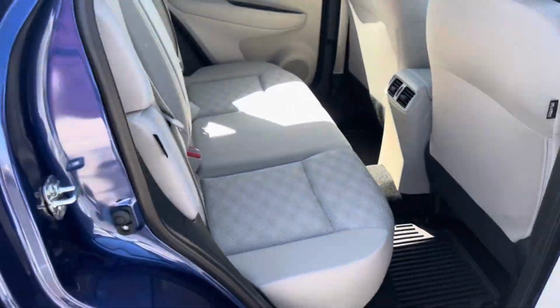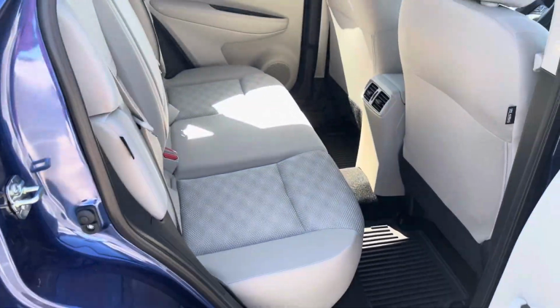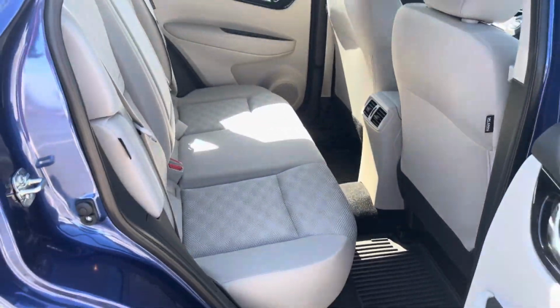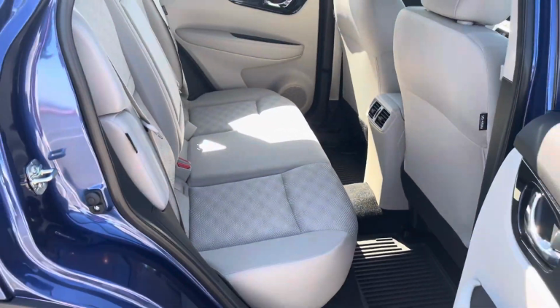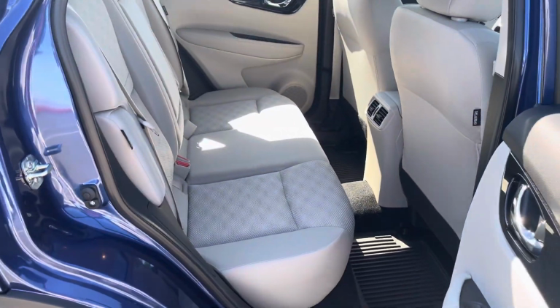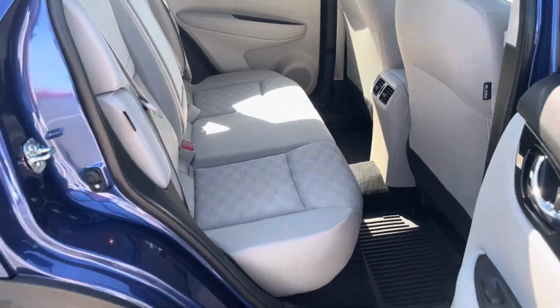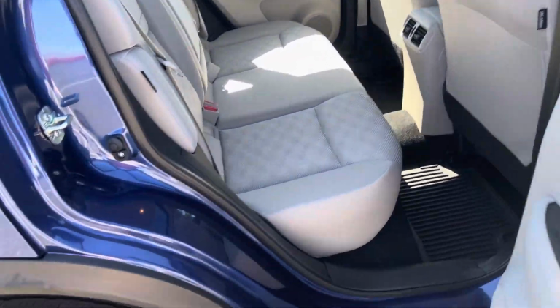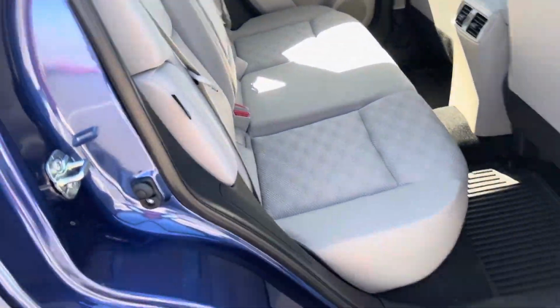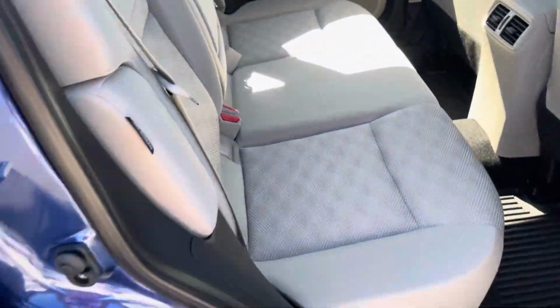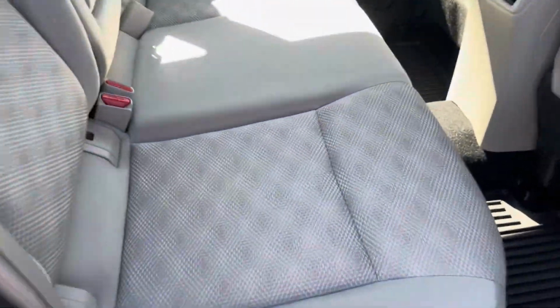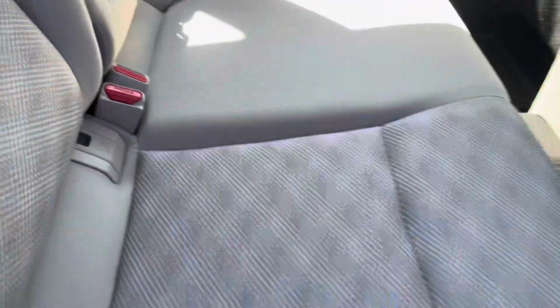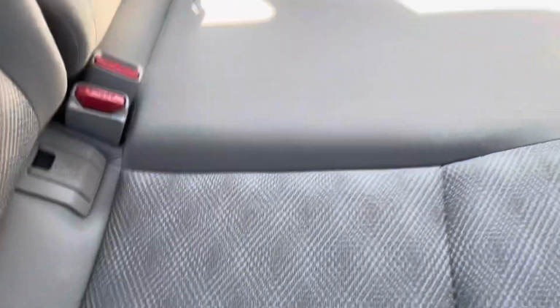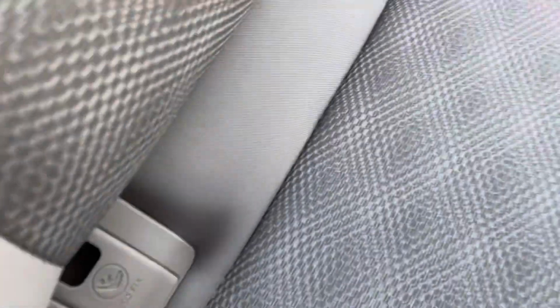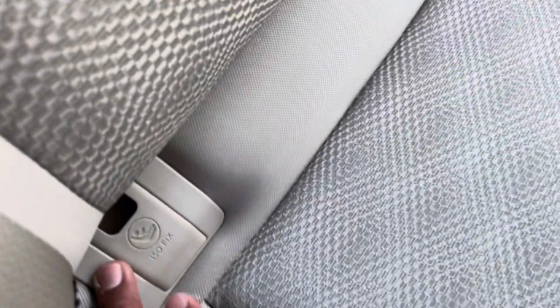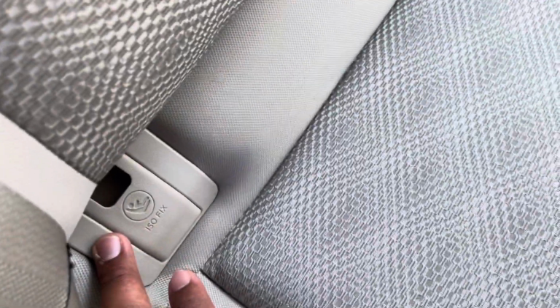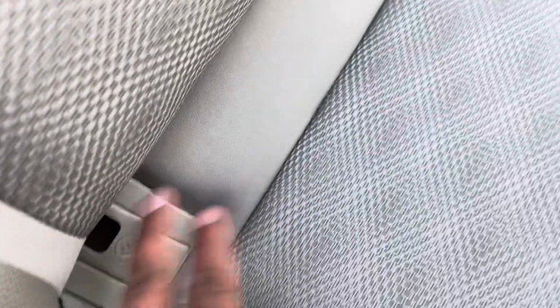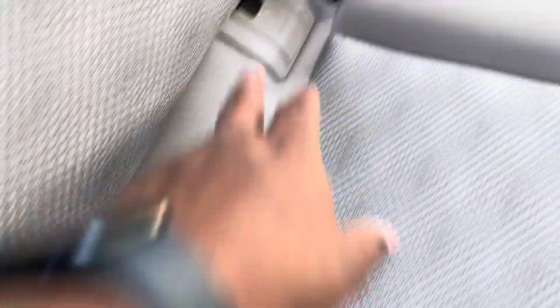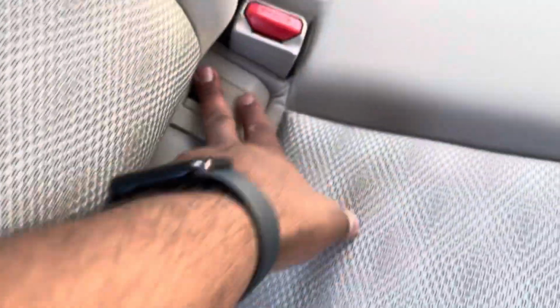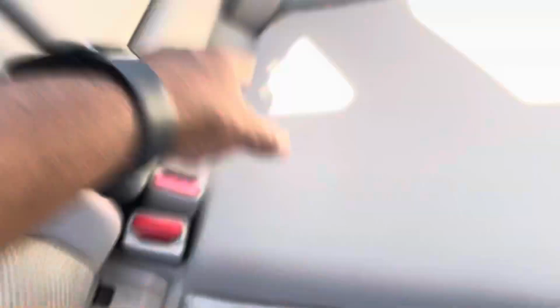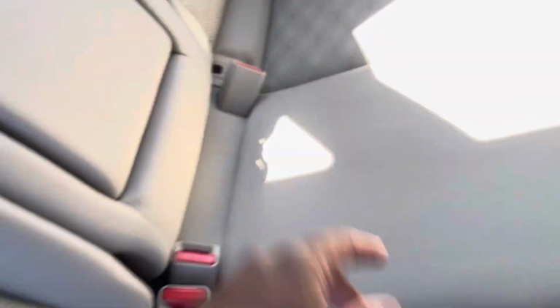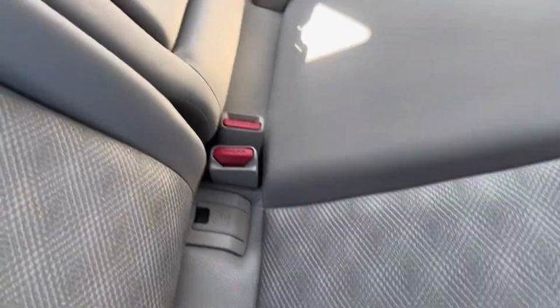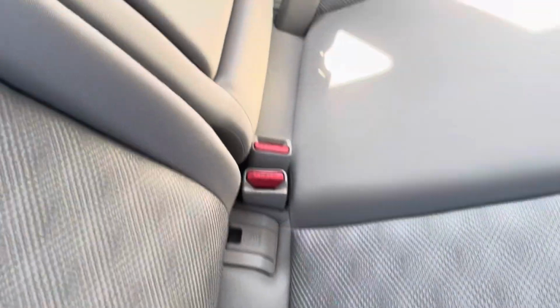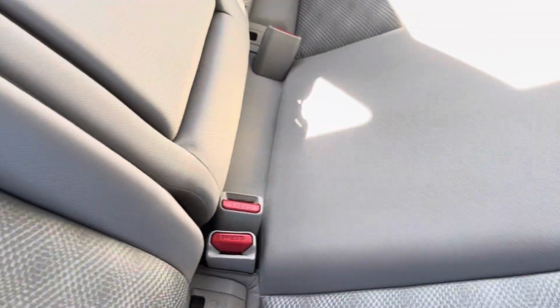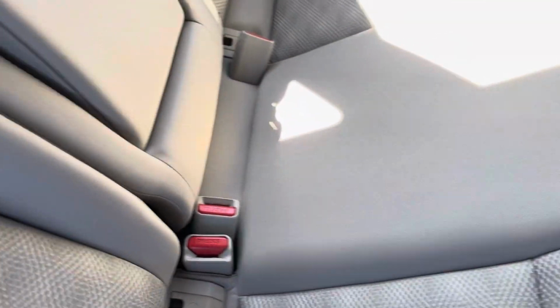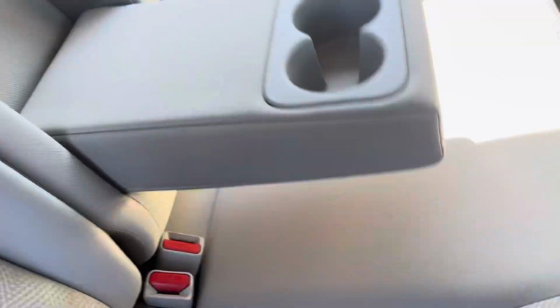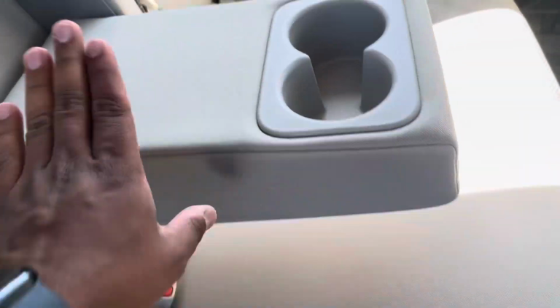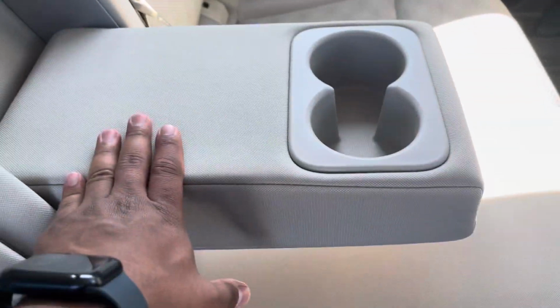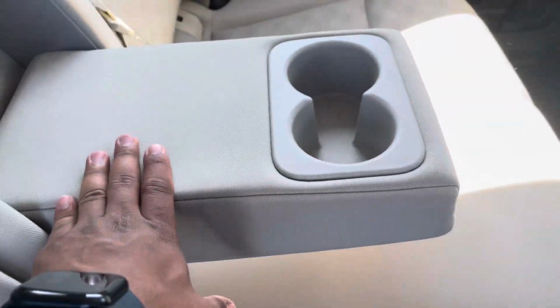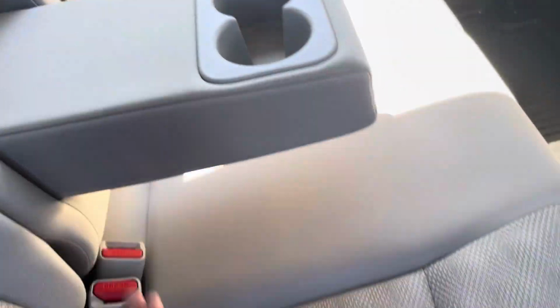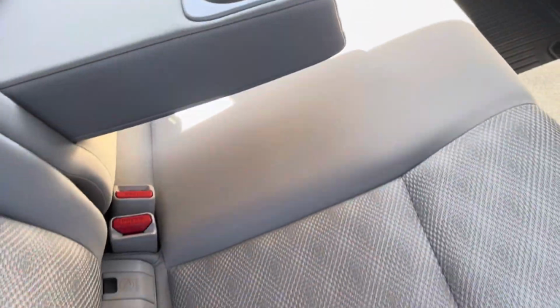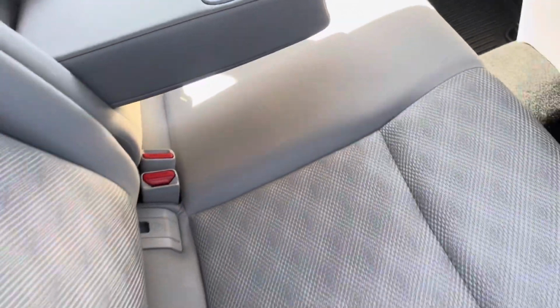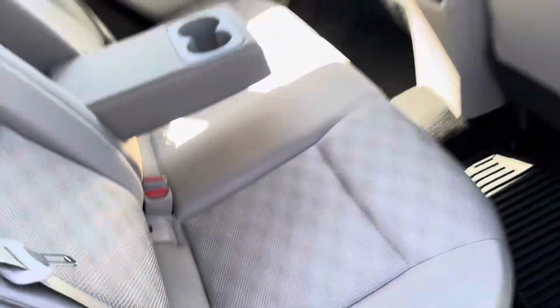Lots of space in the back seat here, and you do have clips for child seats and car seats. This also pops down if you have passengers, for cup holders.